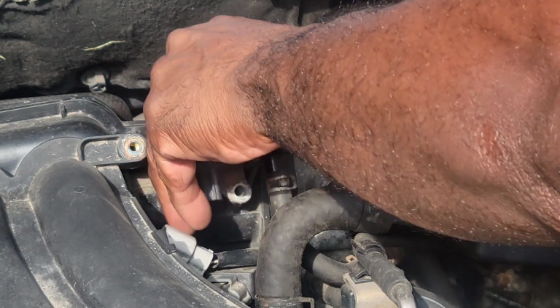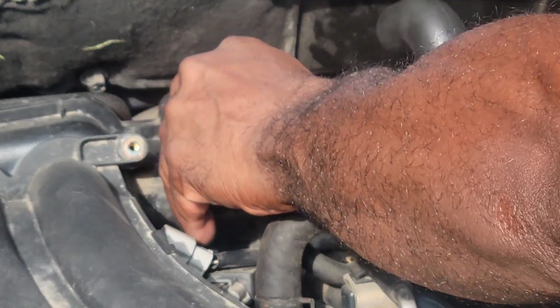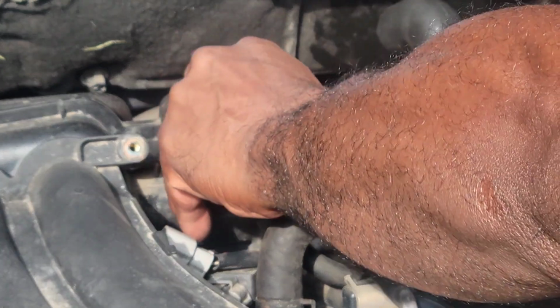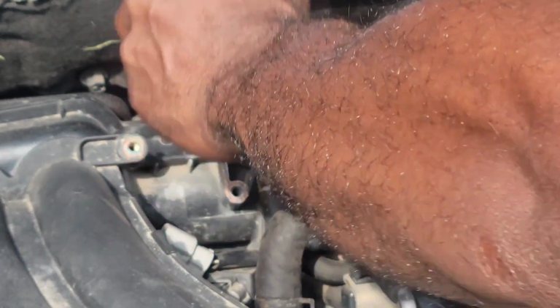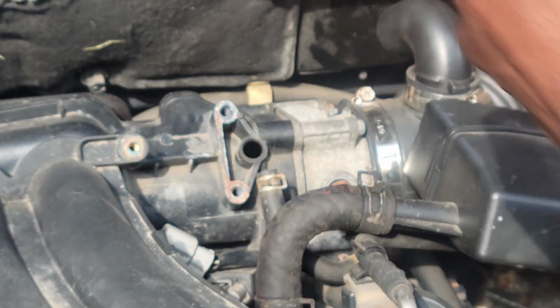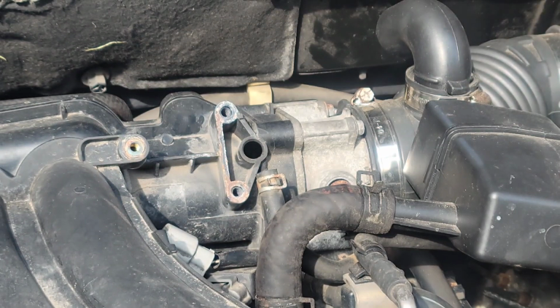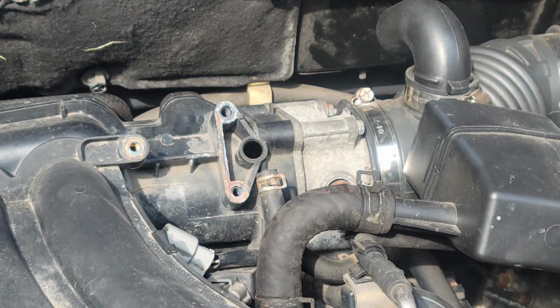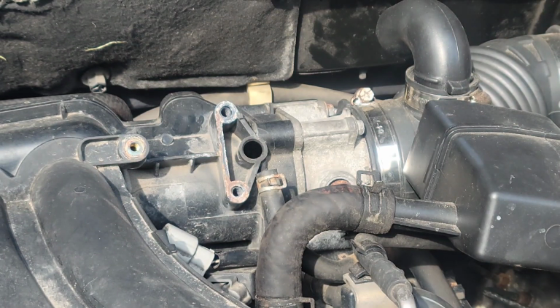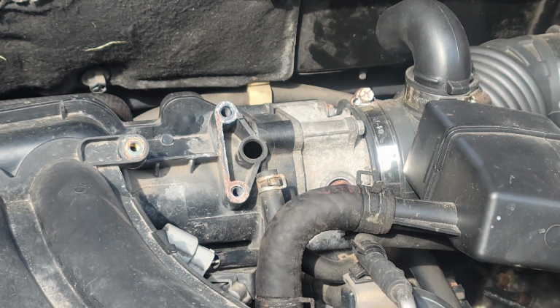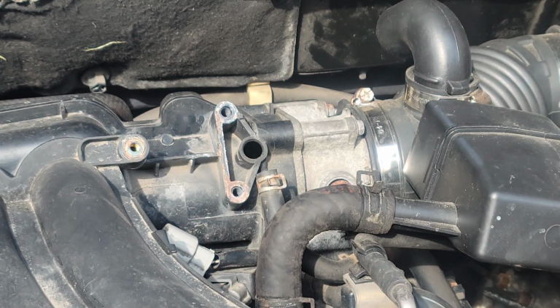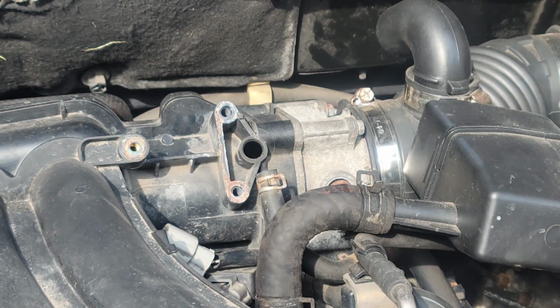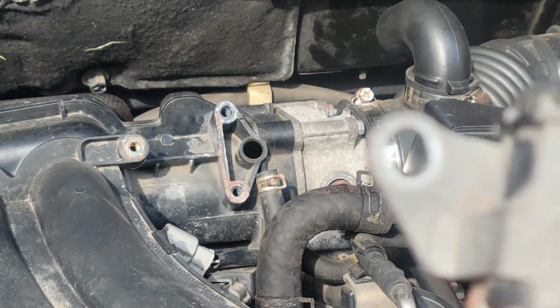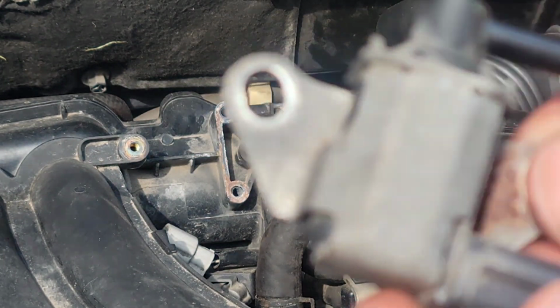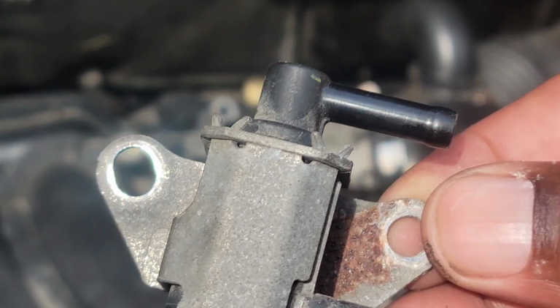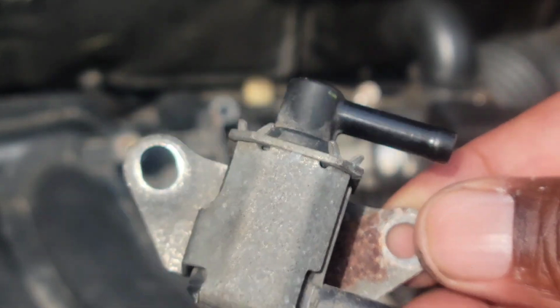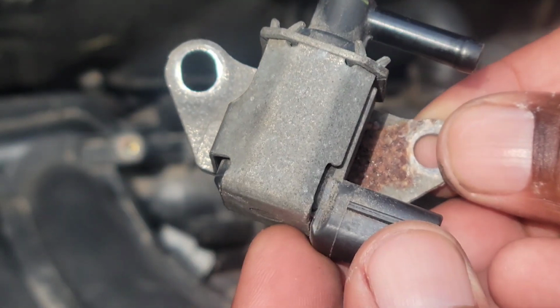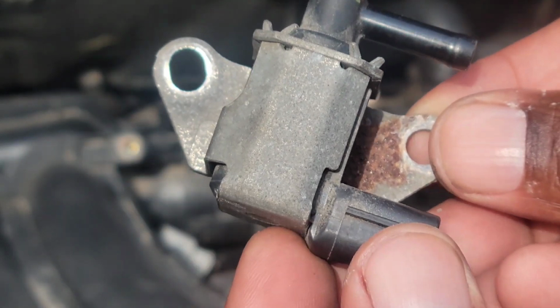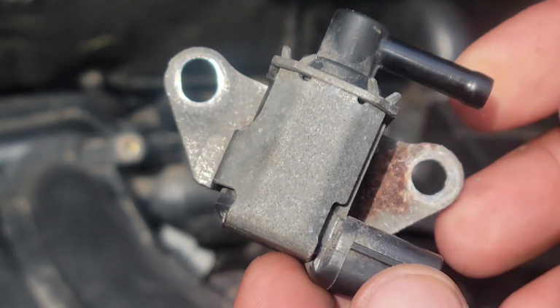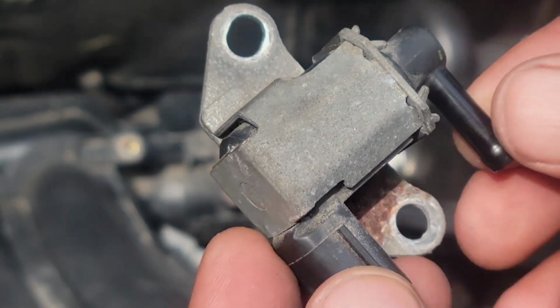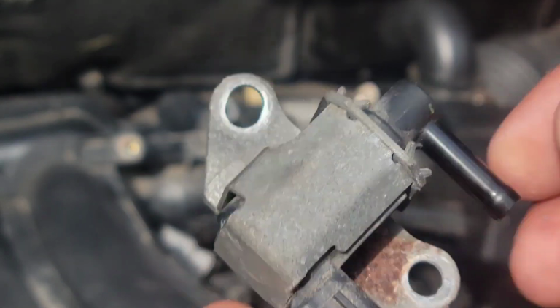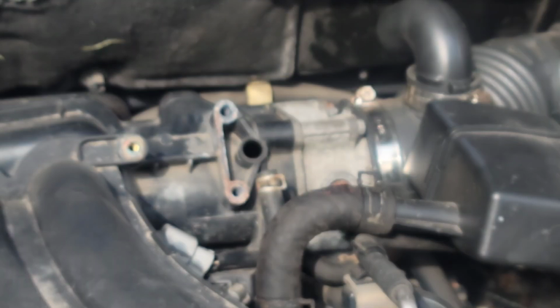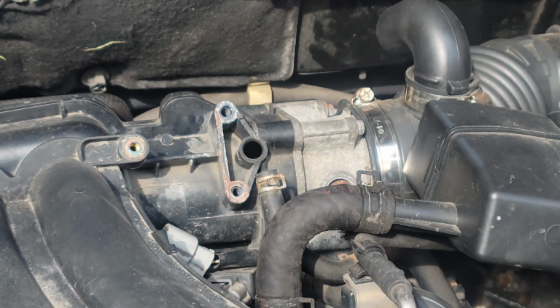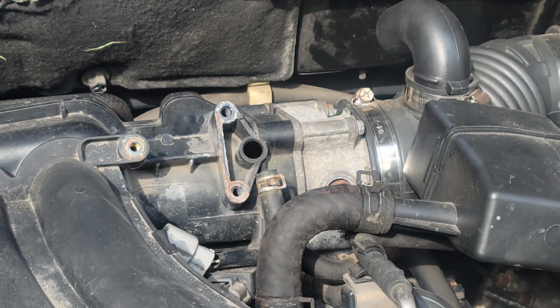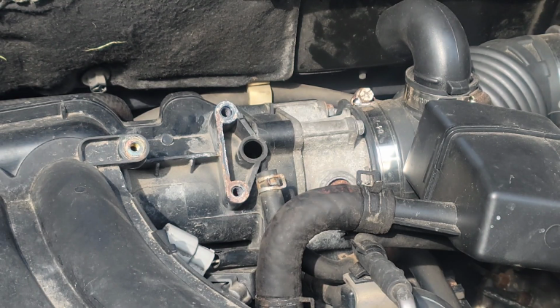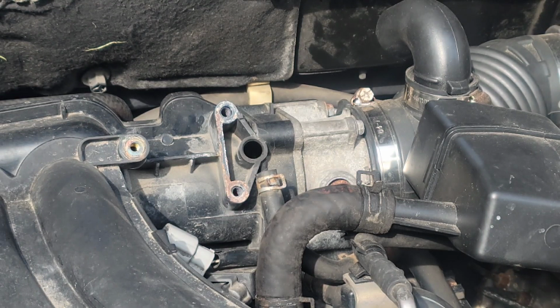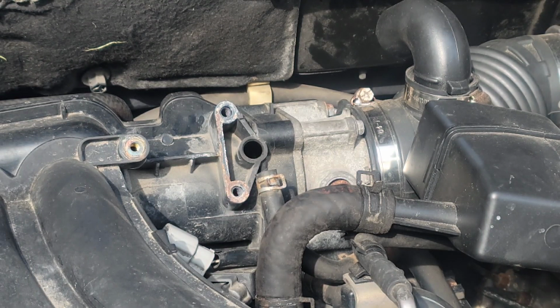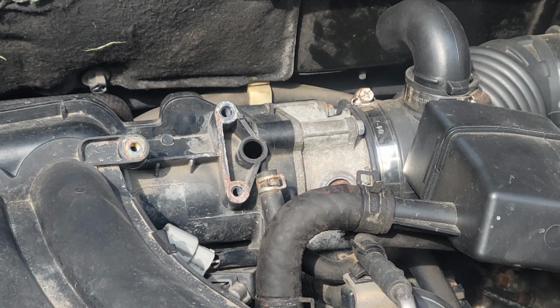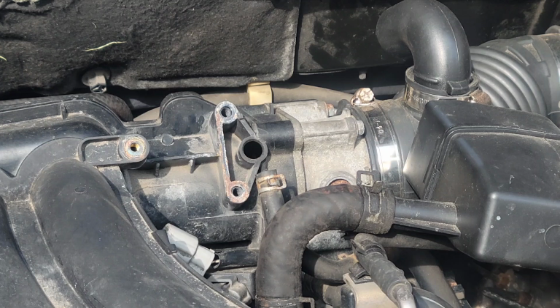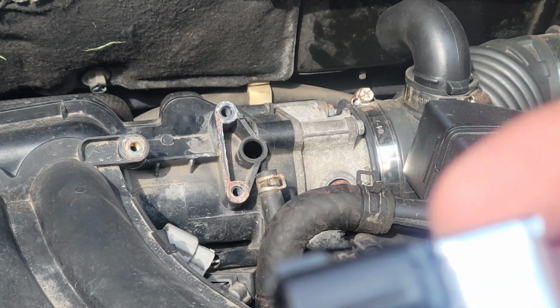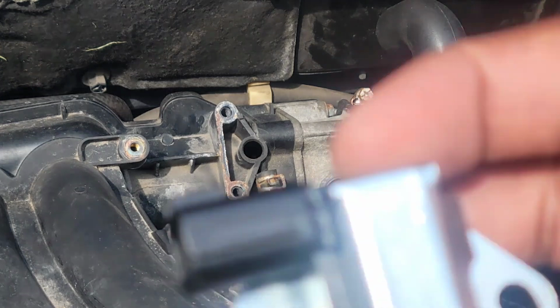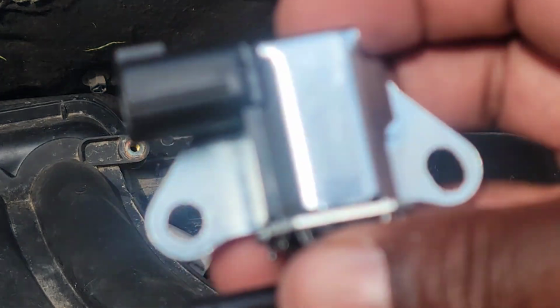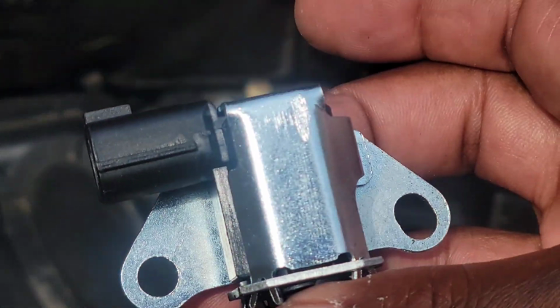Give it a nice pull. Just what it looks like. You always want to match it up — see if the new one looks like the old one.